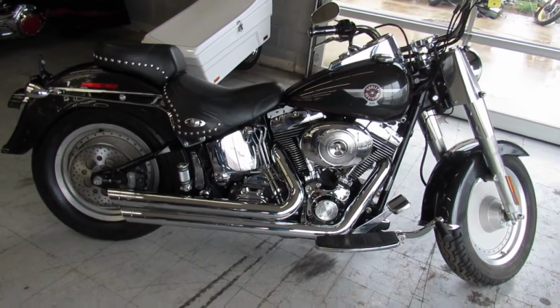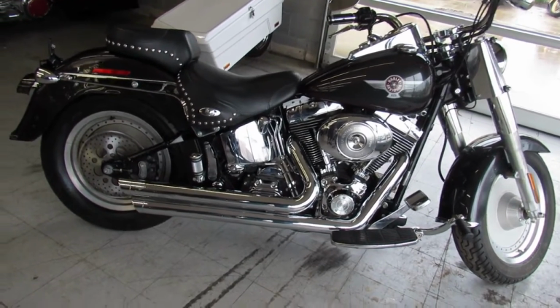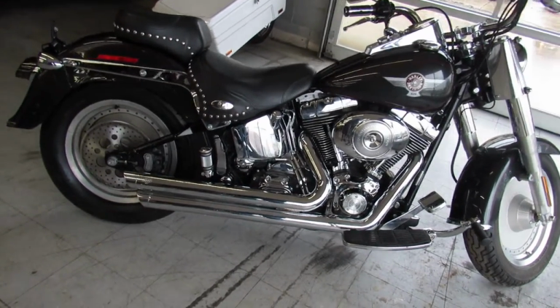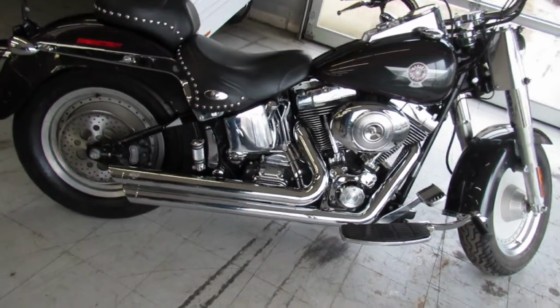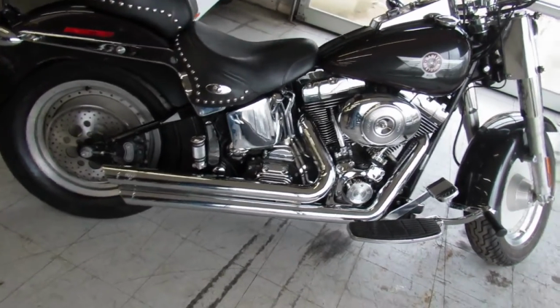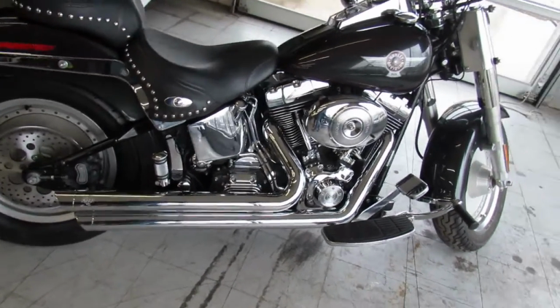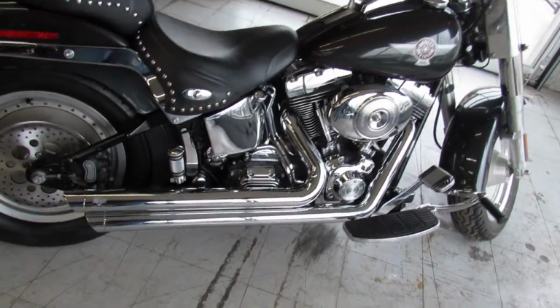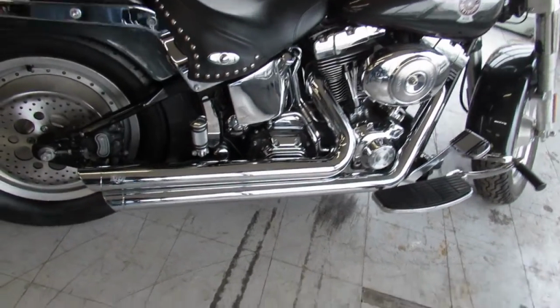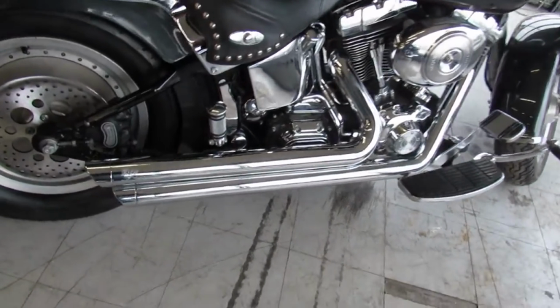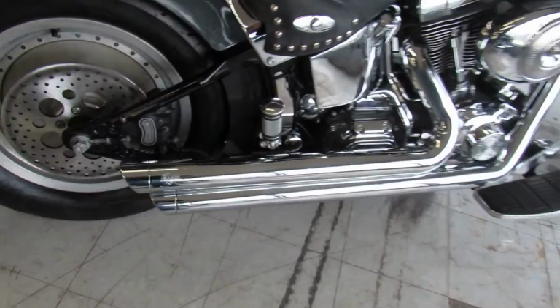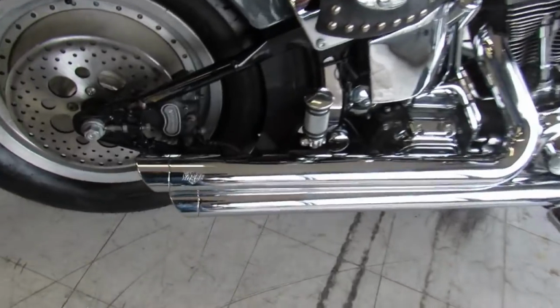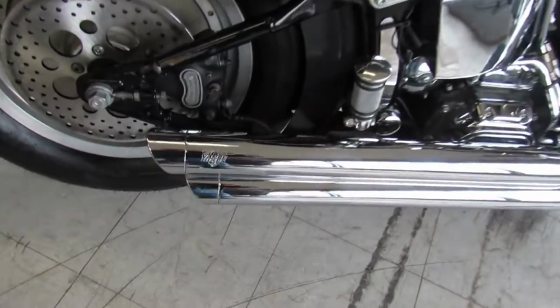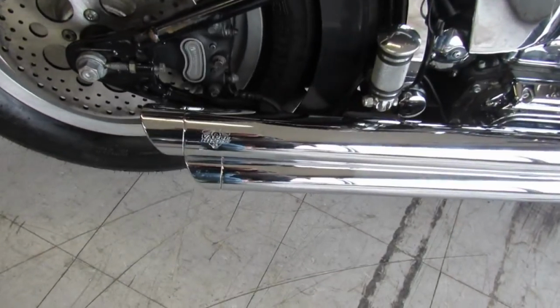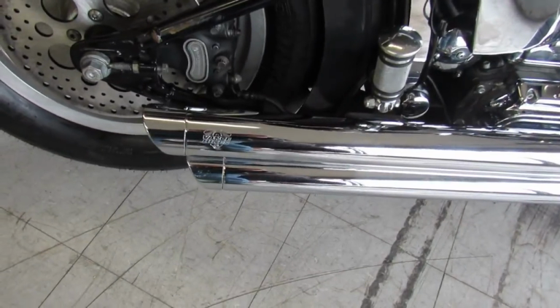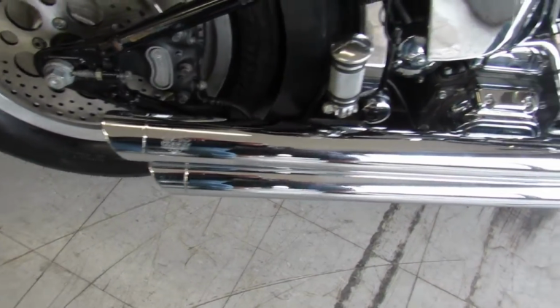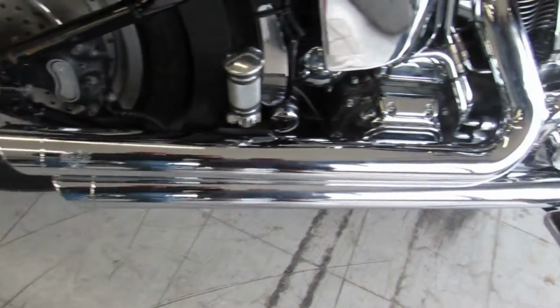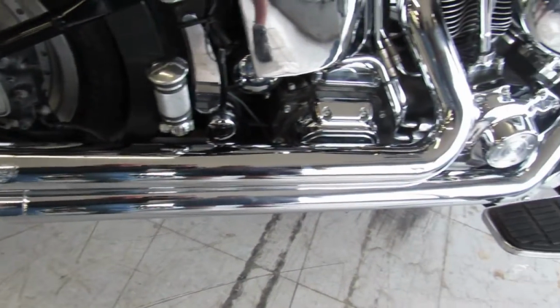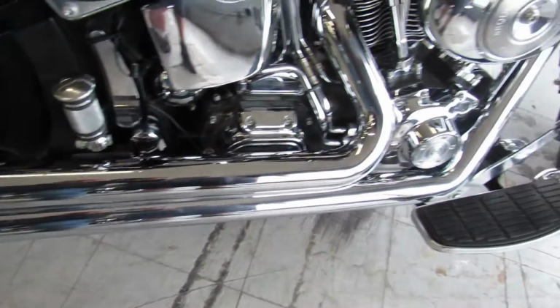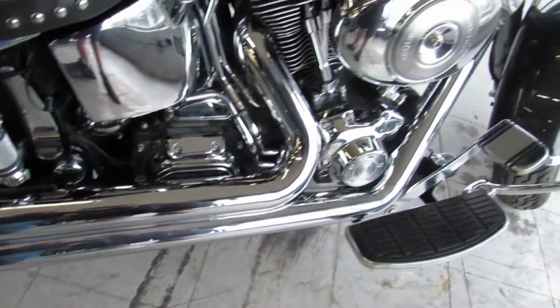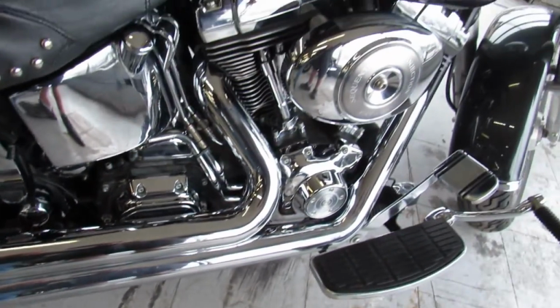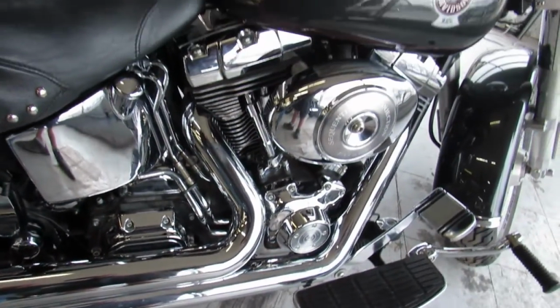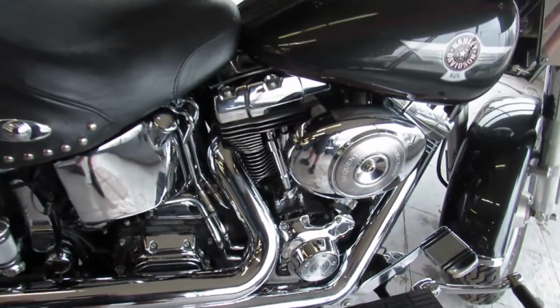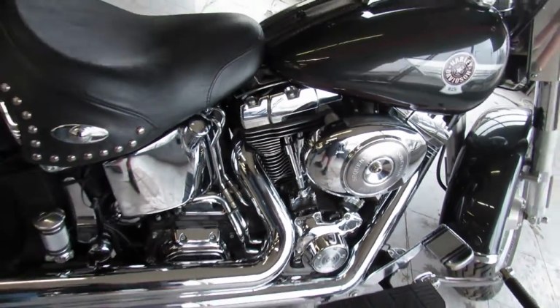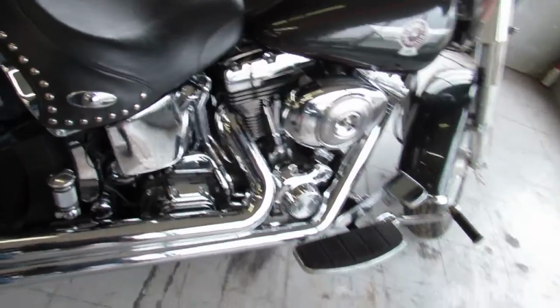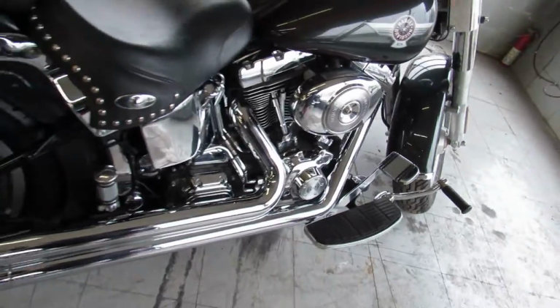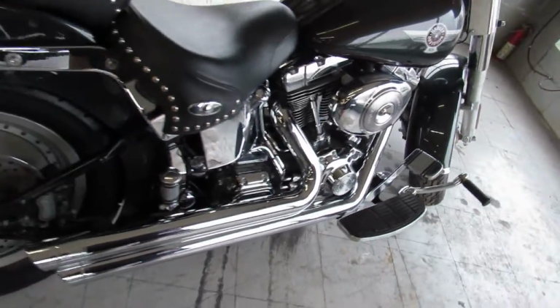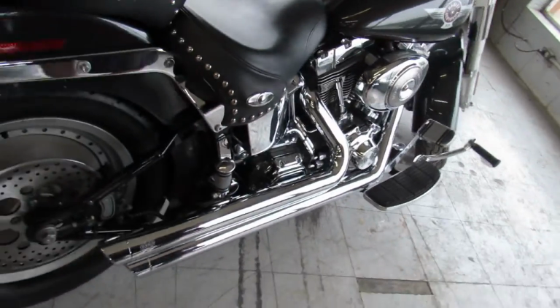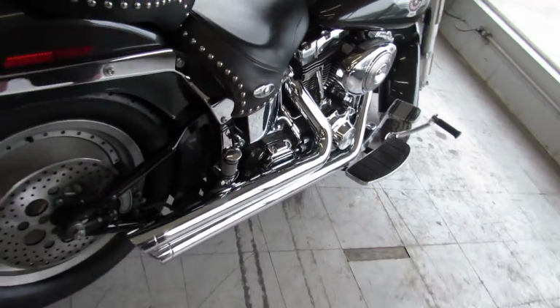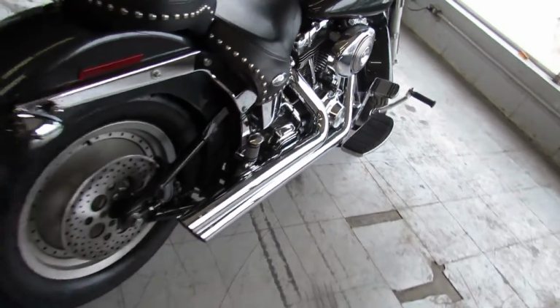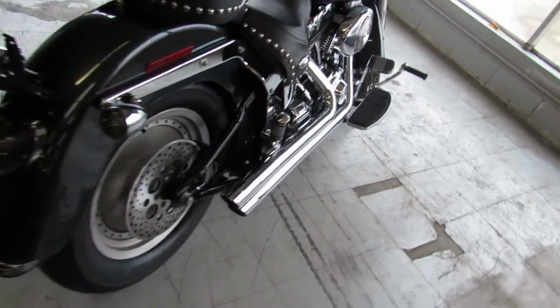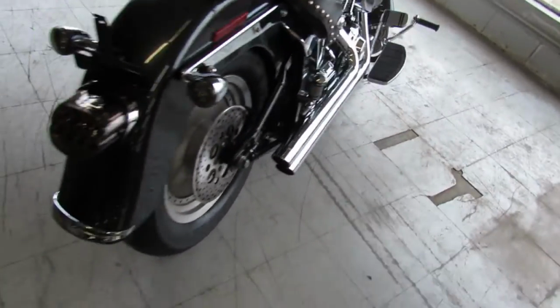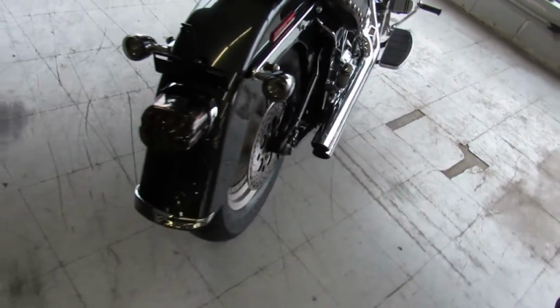Hey guys, ApprovalPowerSports.com here doing some videos on some Harleys that just came in. Anybody looking for a used Harley, we've got them. We've got Fat Boys, Electric Glides, V-Rods, Street Glides, Road Glides, tons of Sportsters.